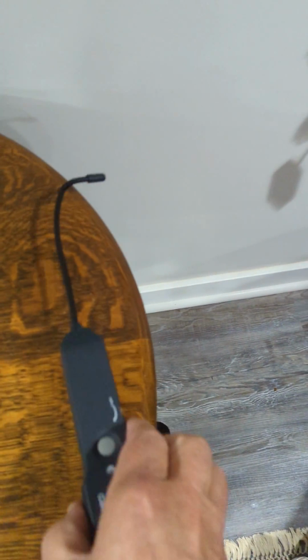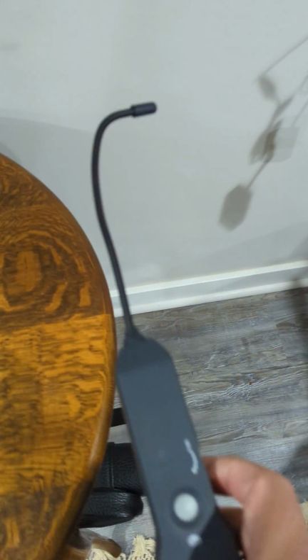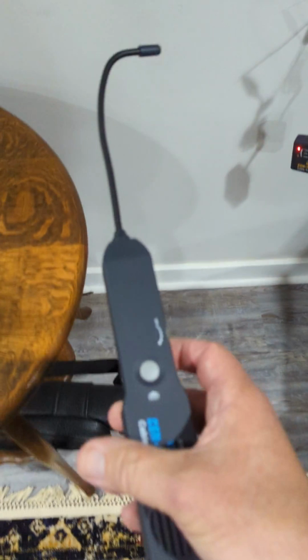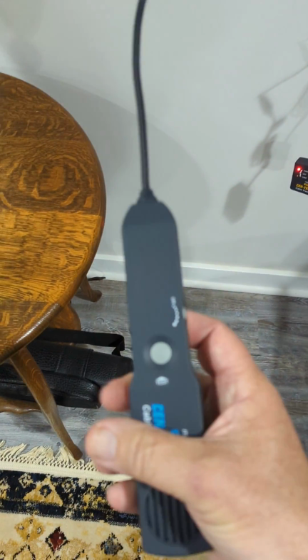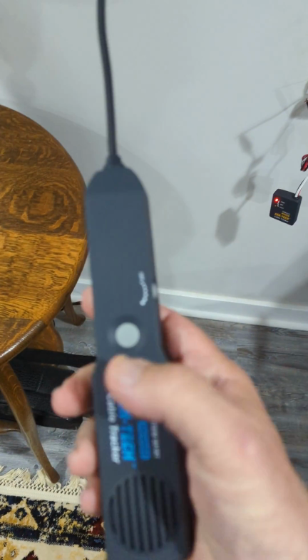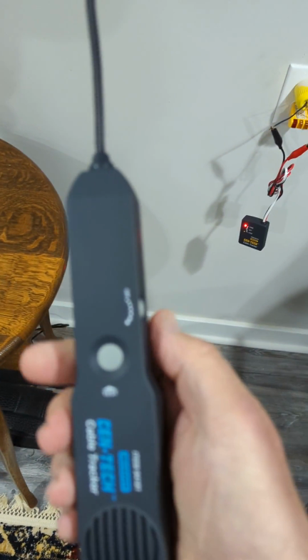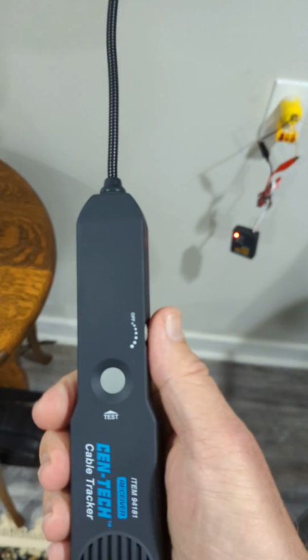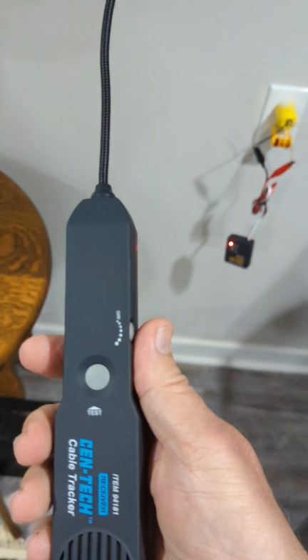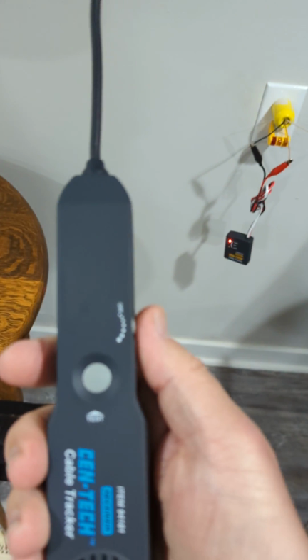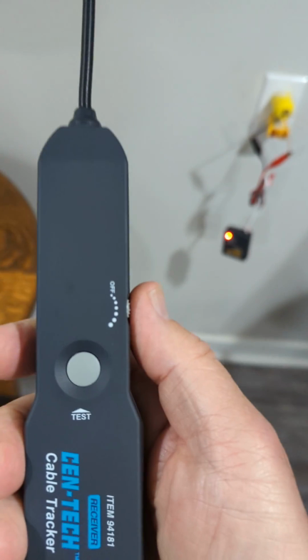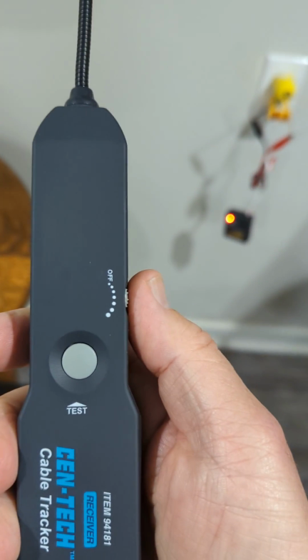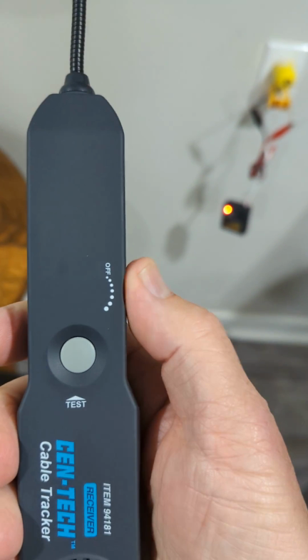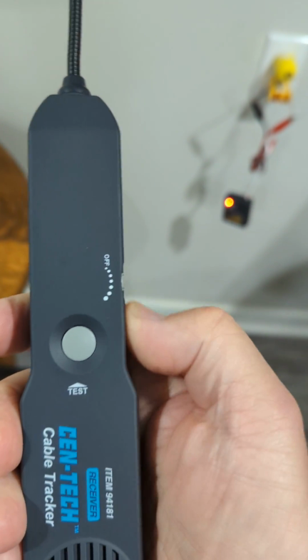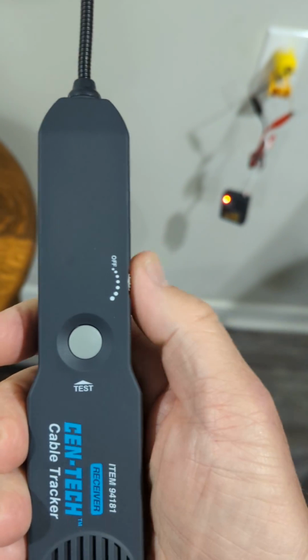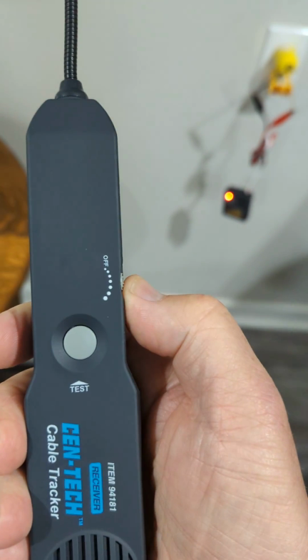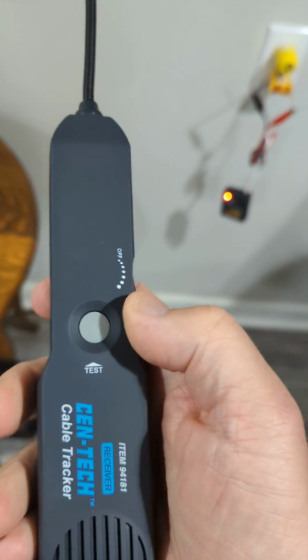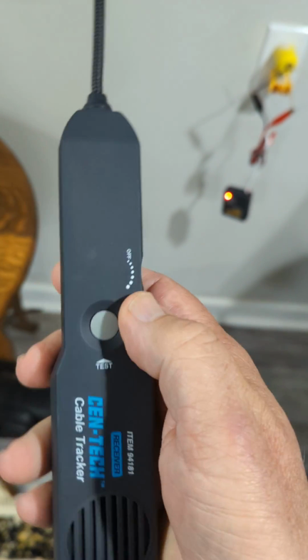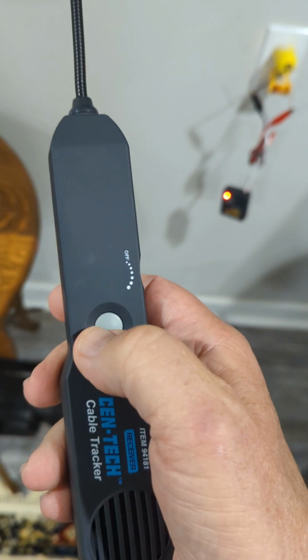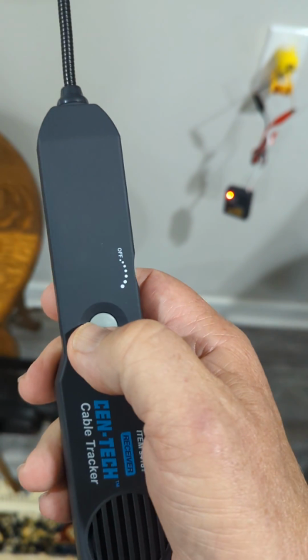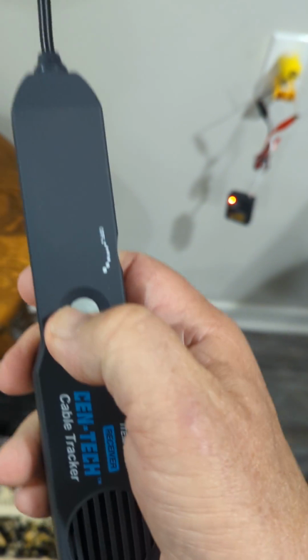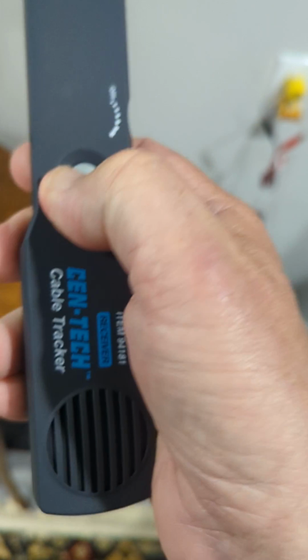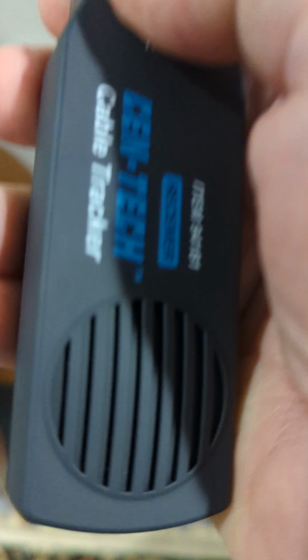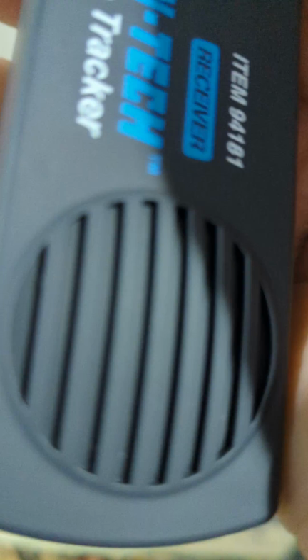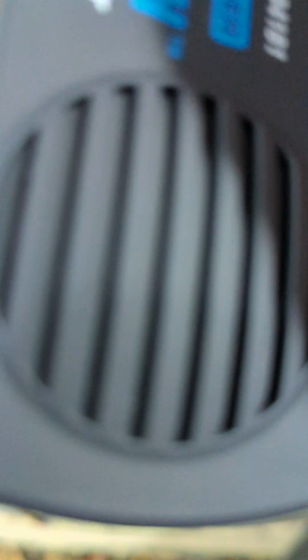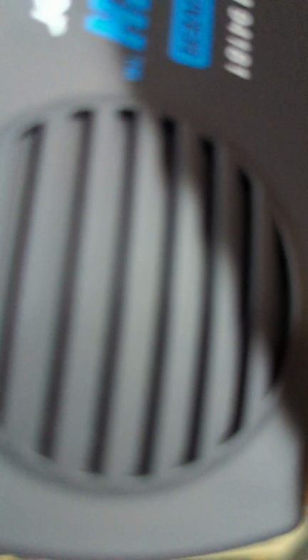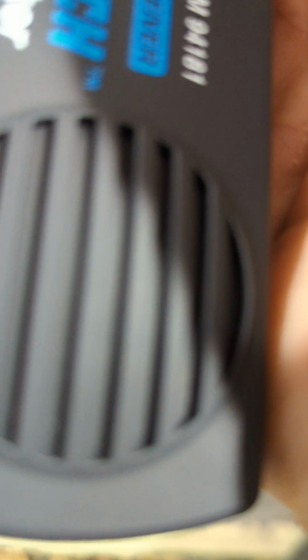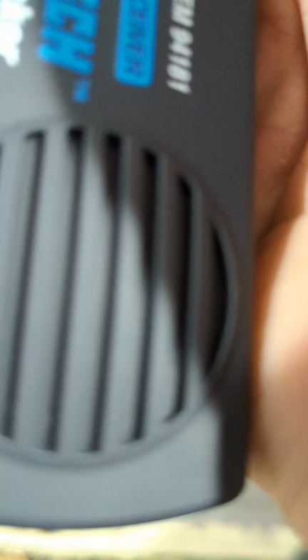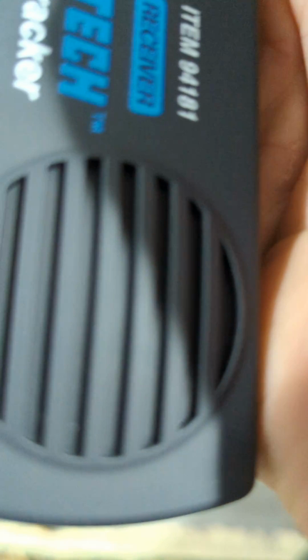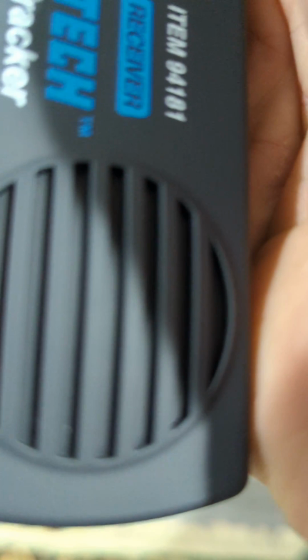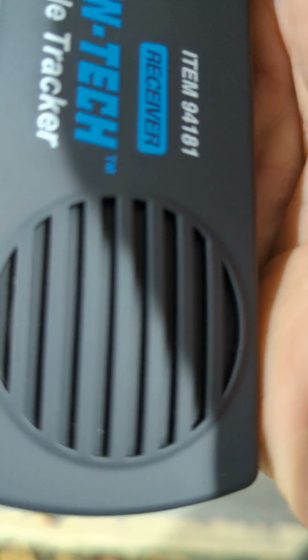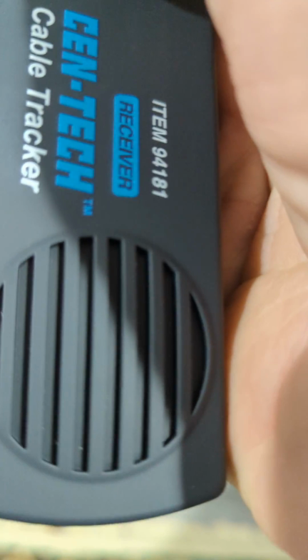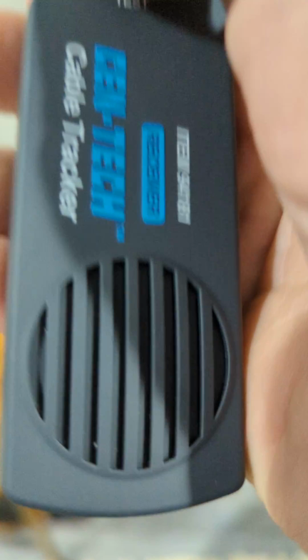On the receiver, dial it up and hit the button. You can hear a small hum and then the signal.